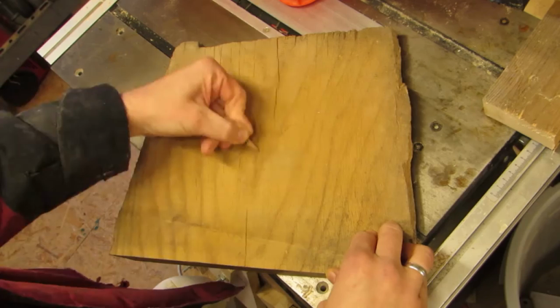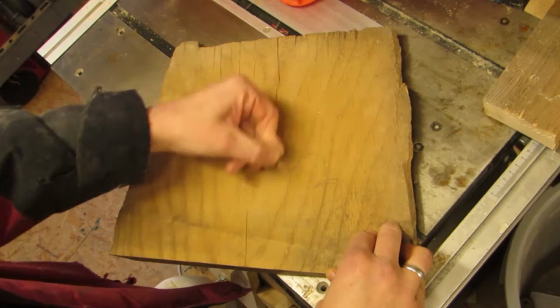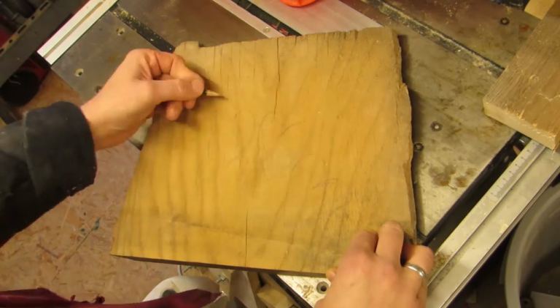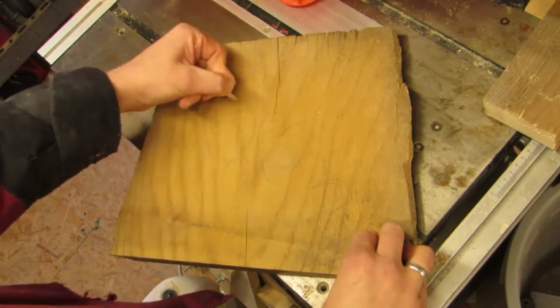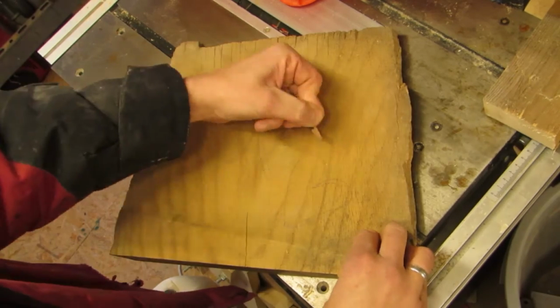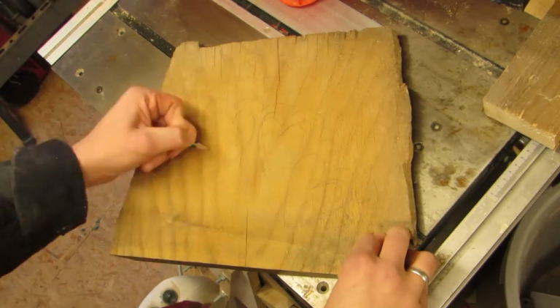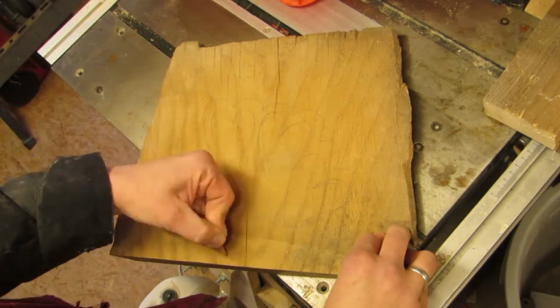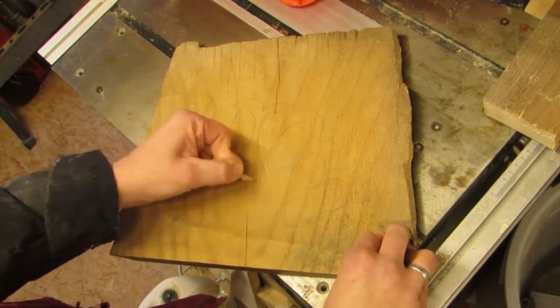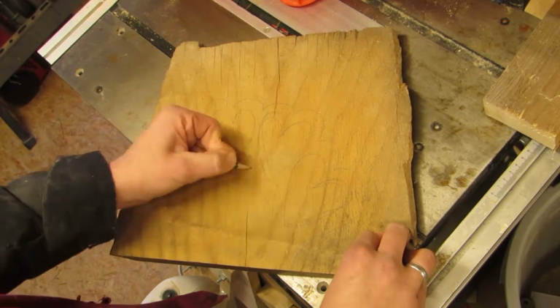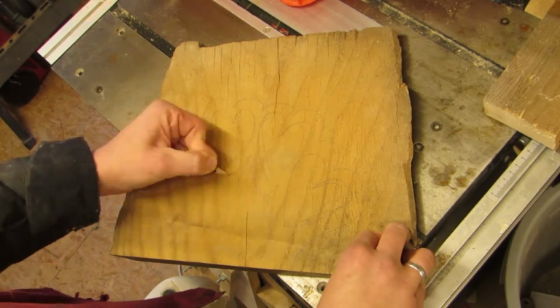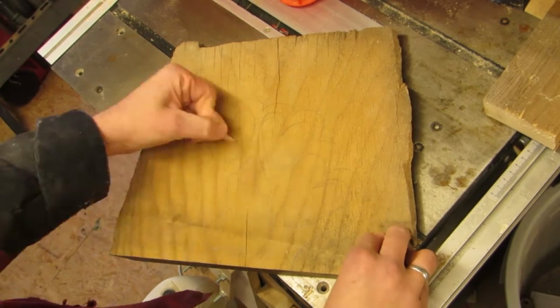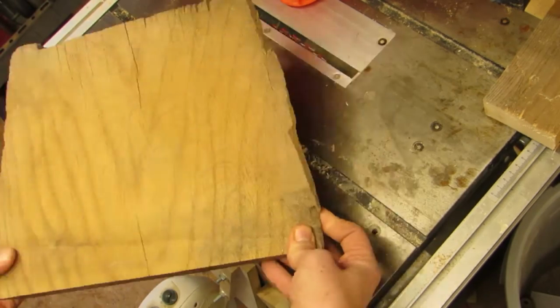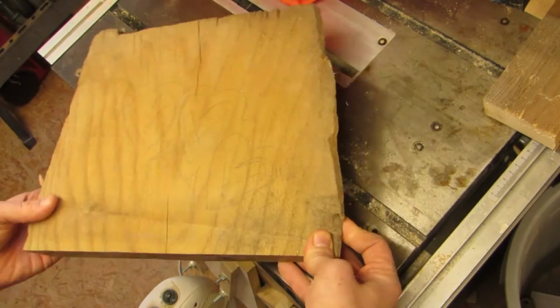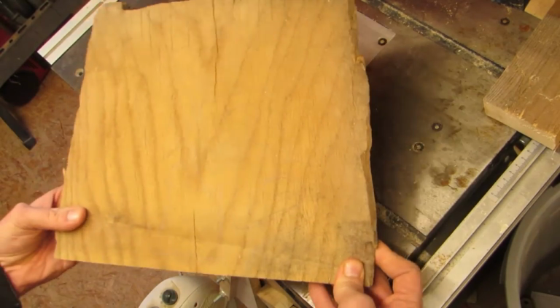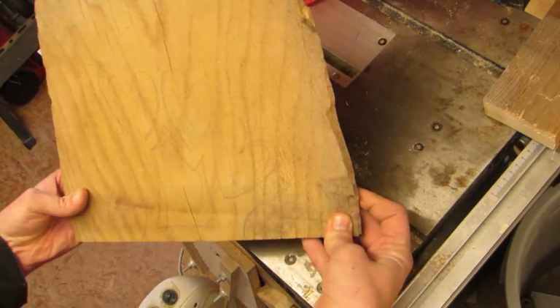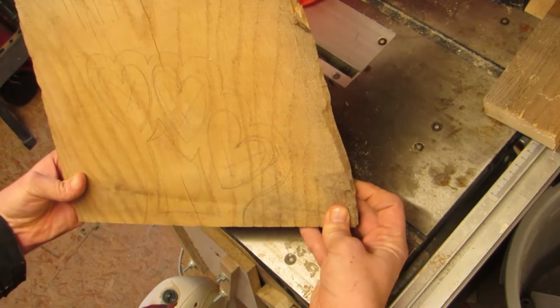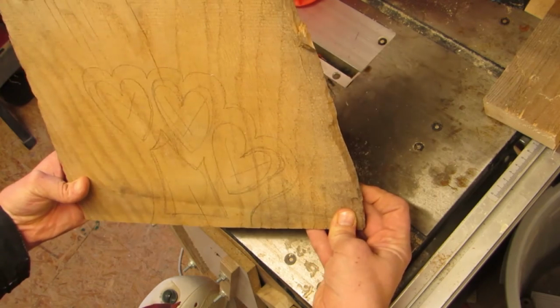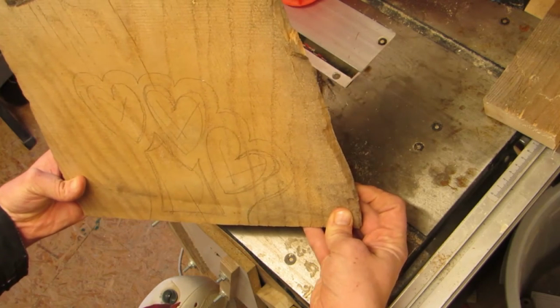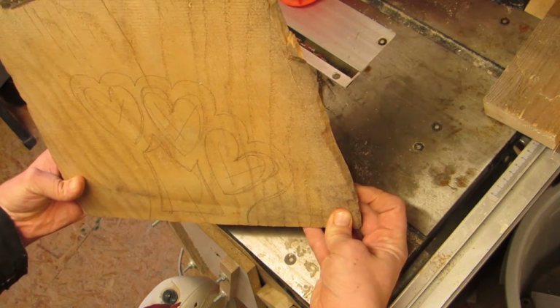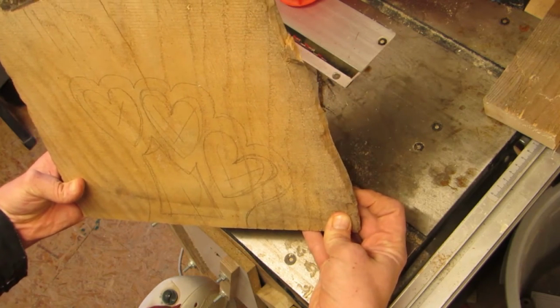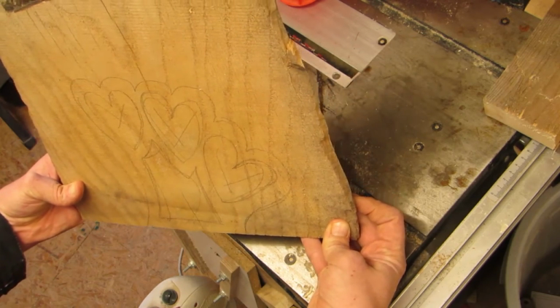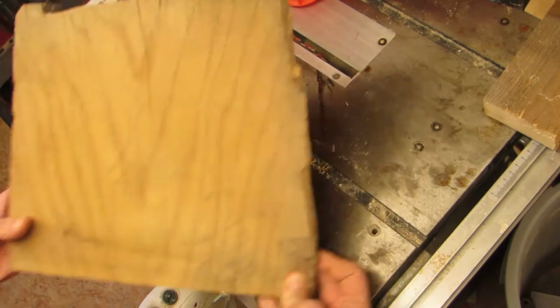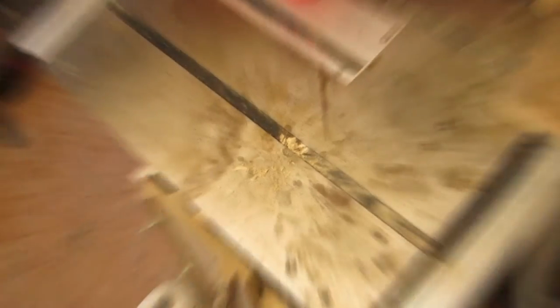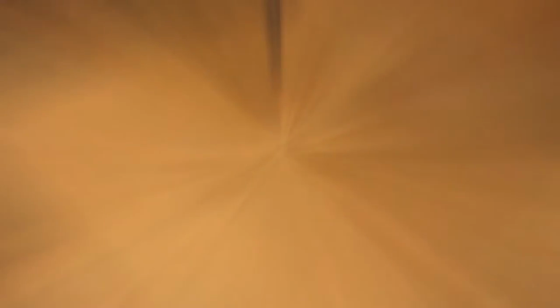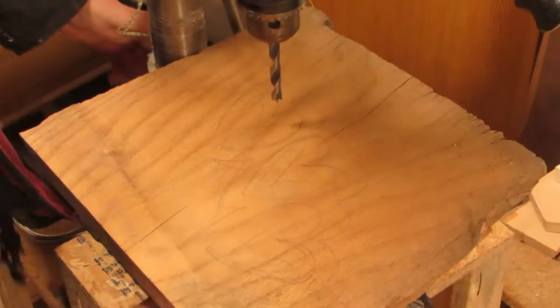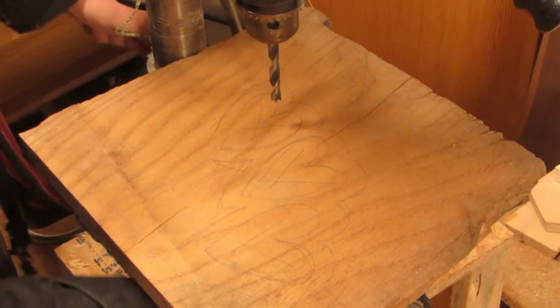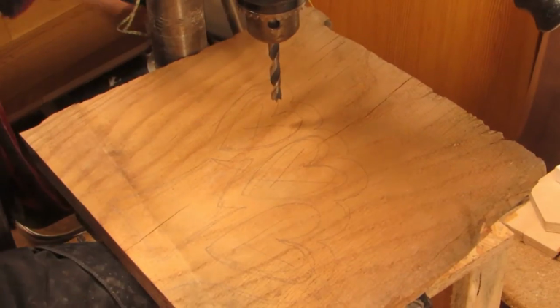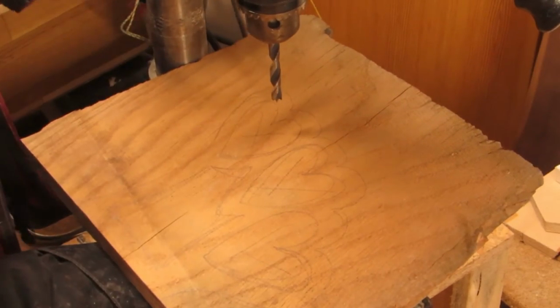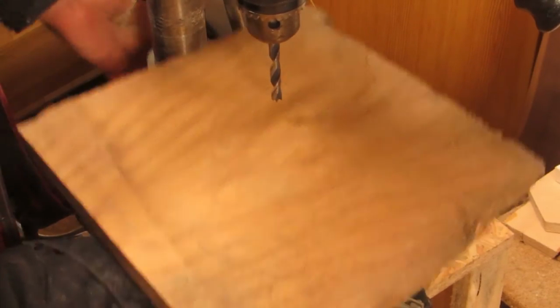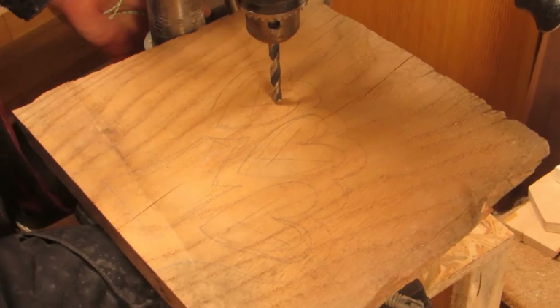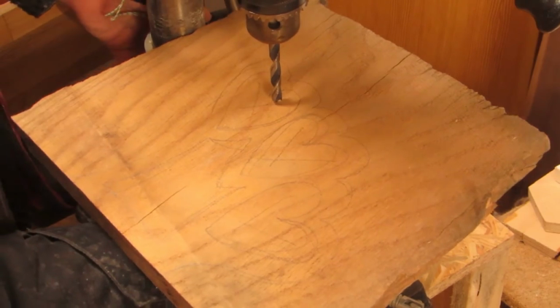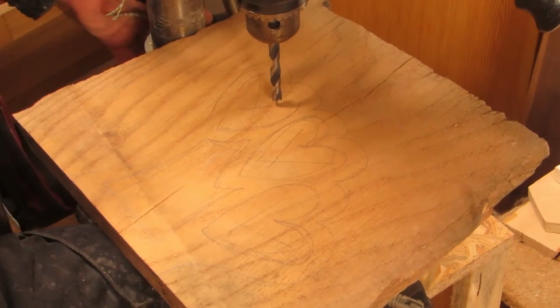I started with a piece of oak and a piece of graphite to sketch out the idea I had. Into the closed shapes I drilled holes on the drill press.